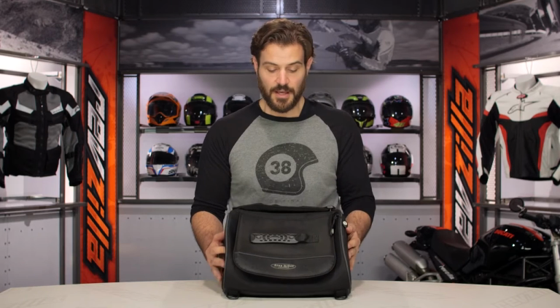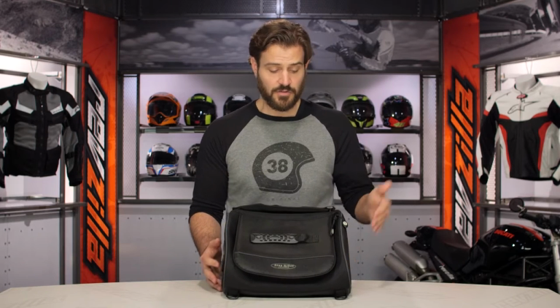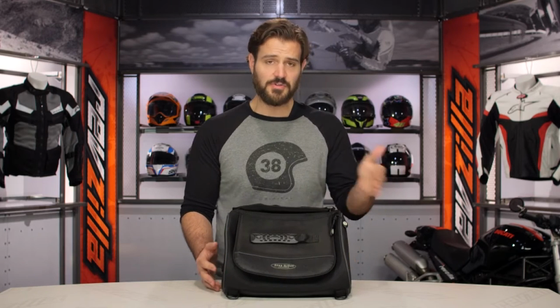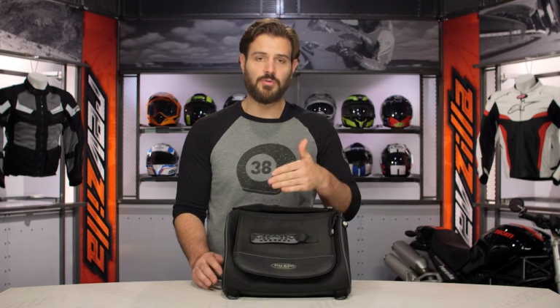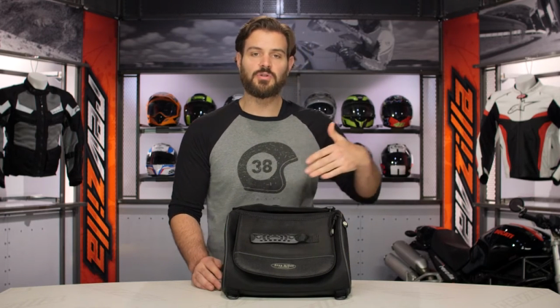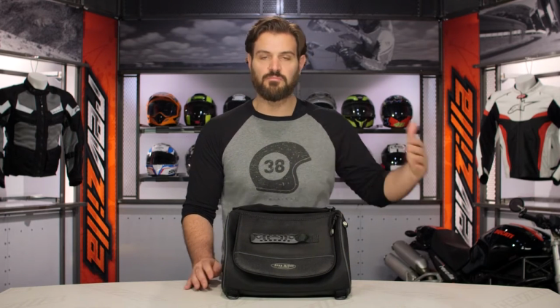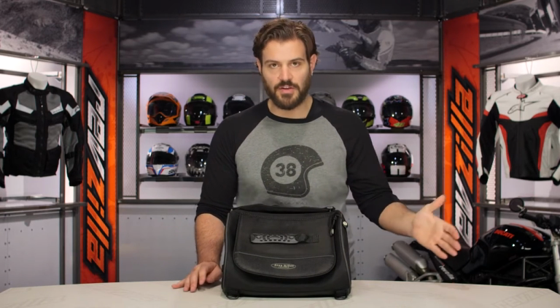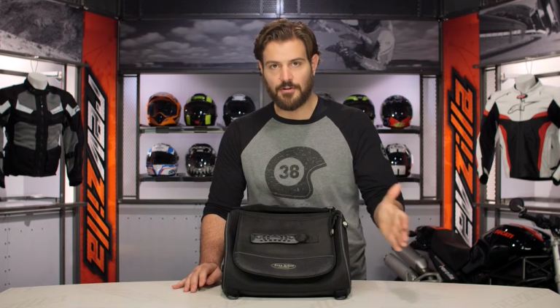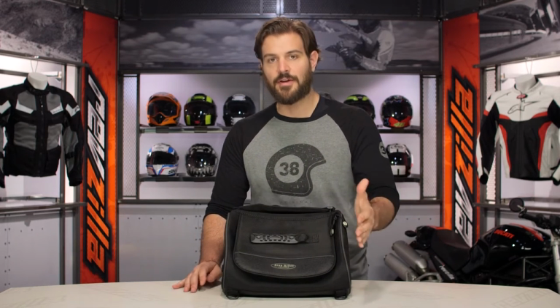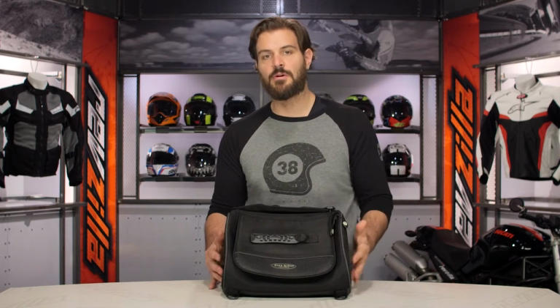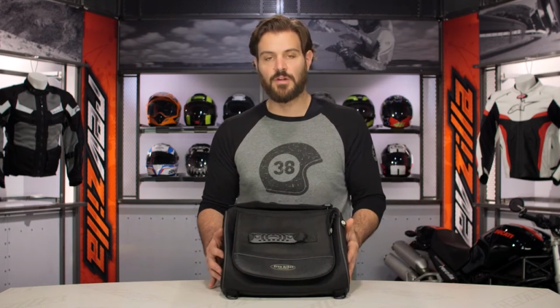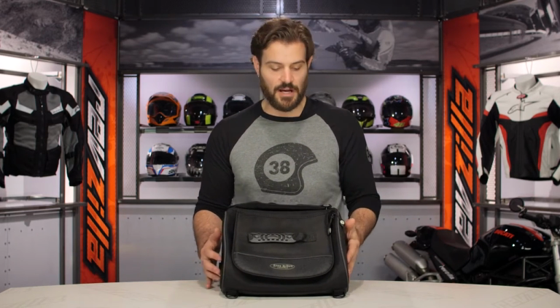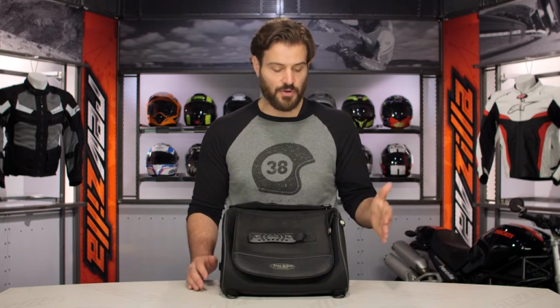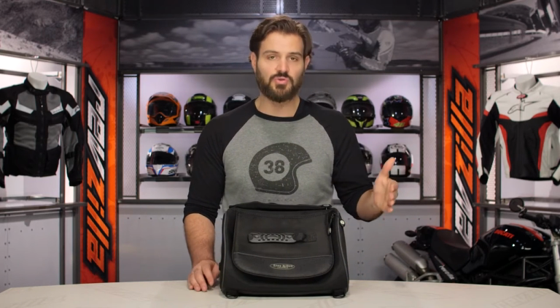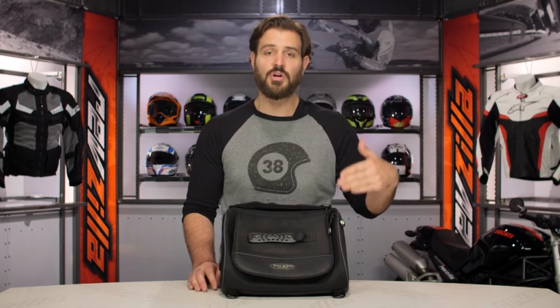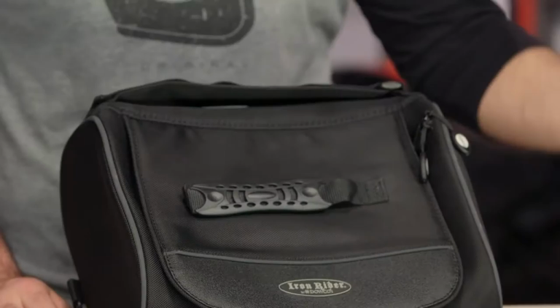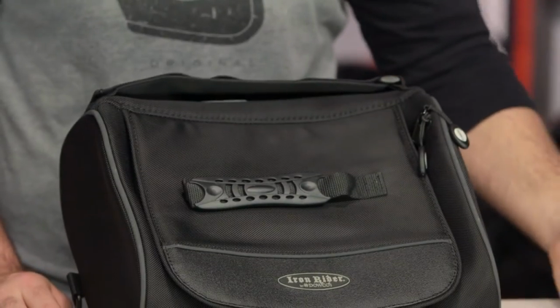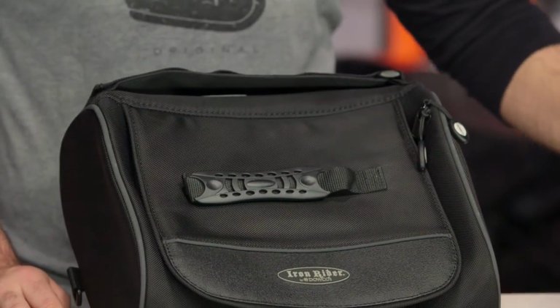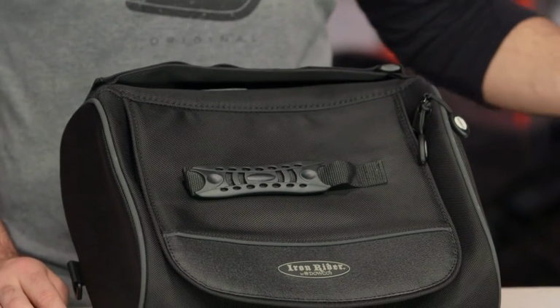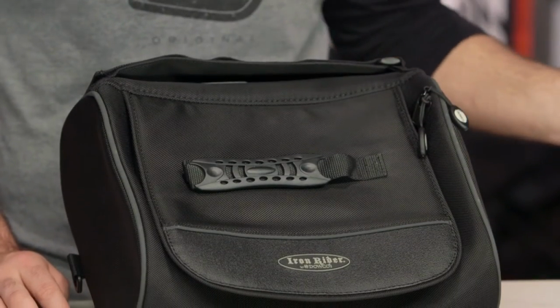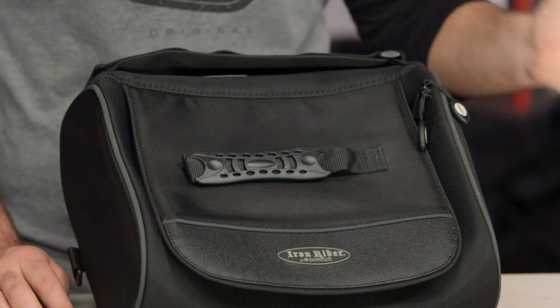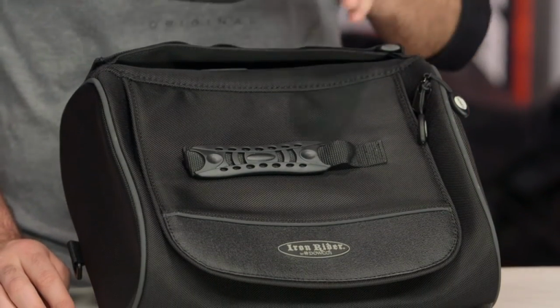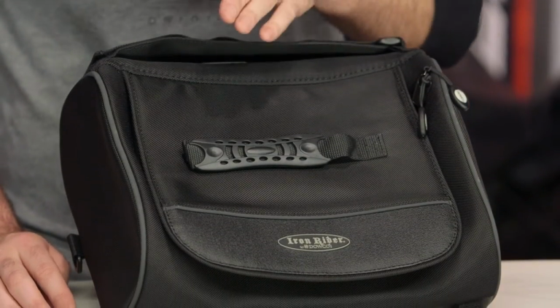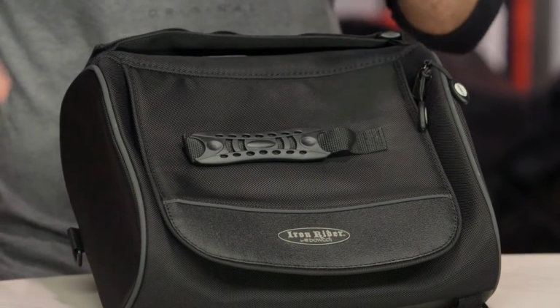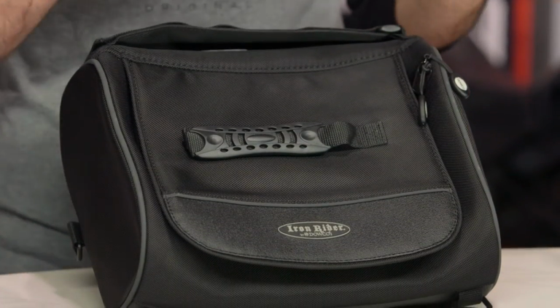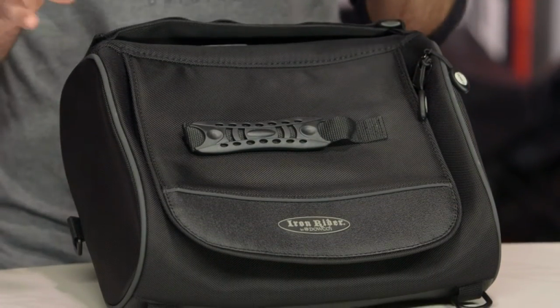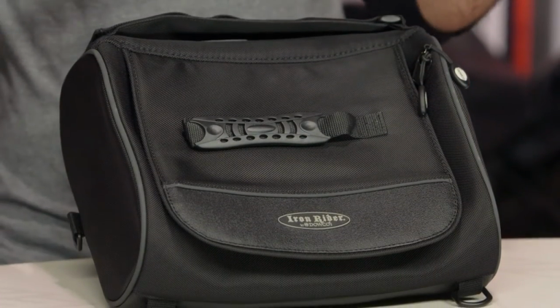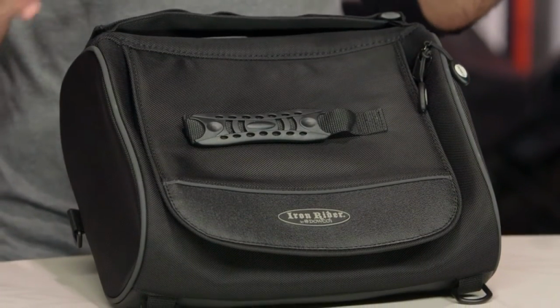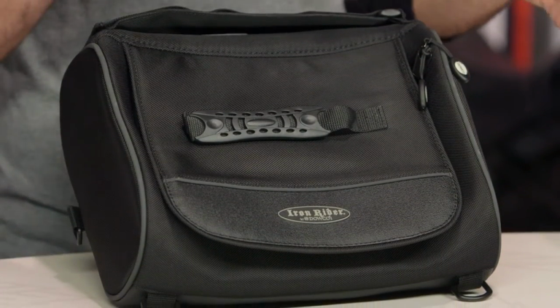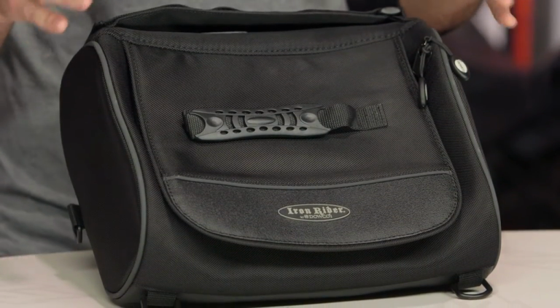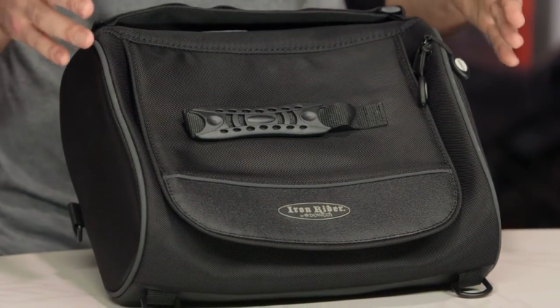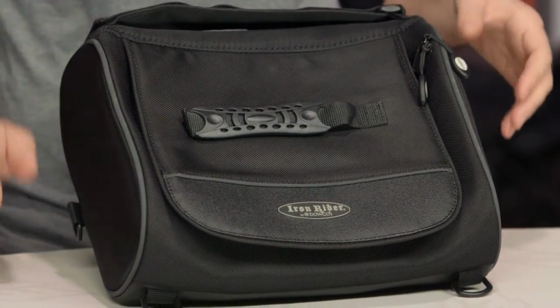Dowco brought the Iron Rider series of luggage out to really address cruiser riders who want adaptable luggage, so you can fine tune exactly what pieces you're going for.